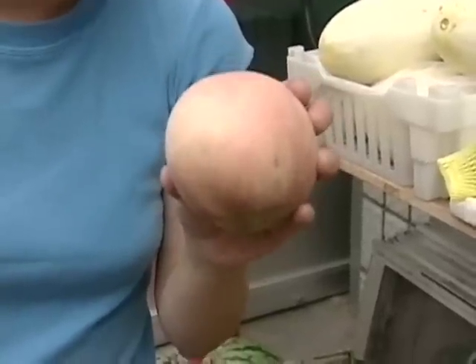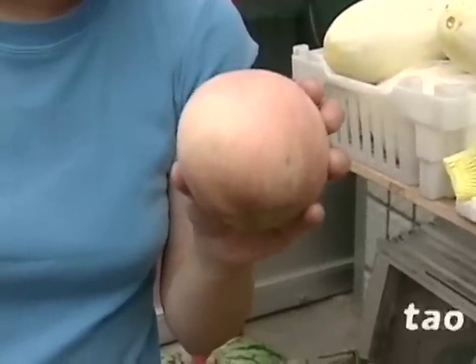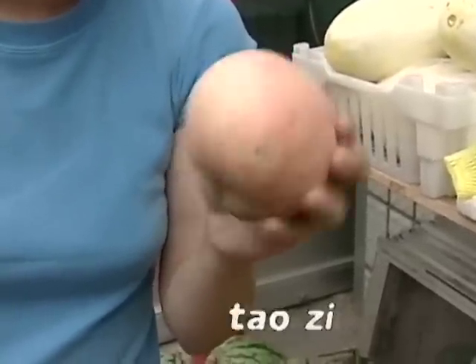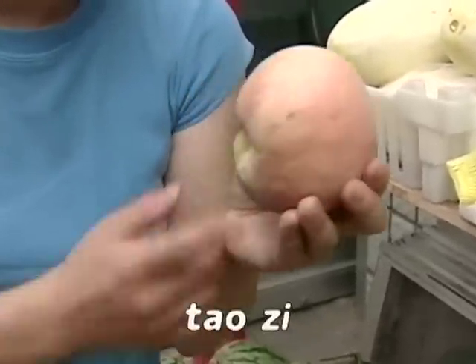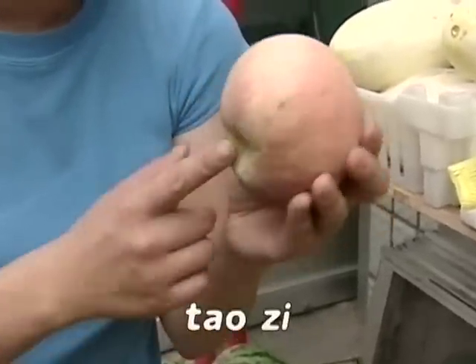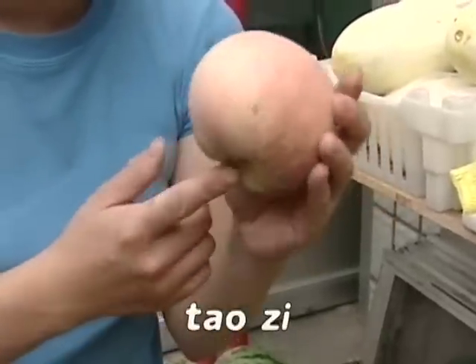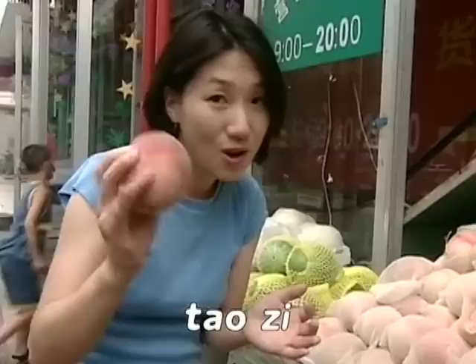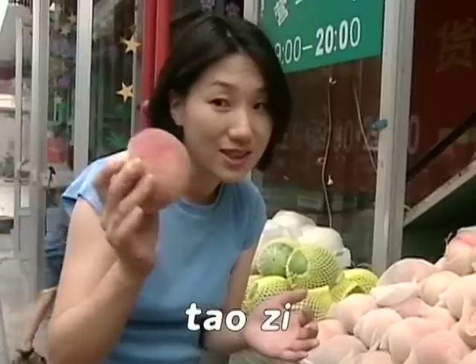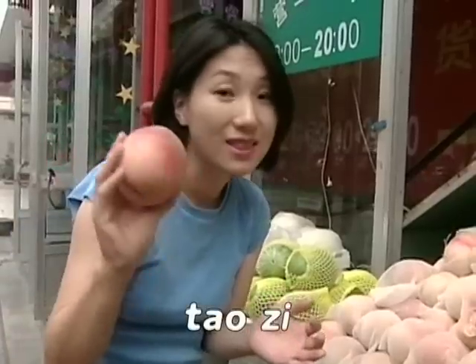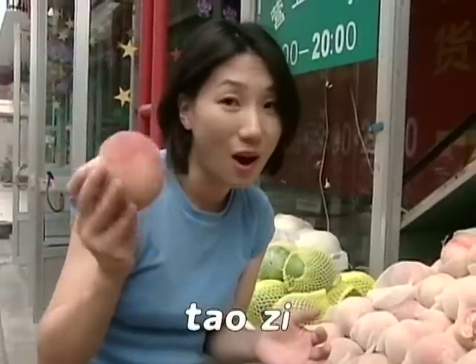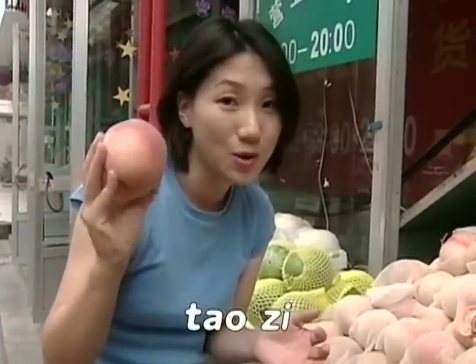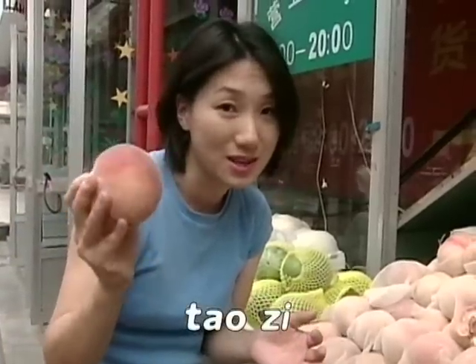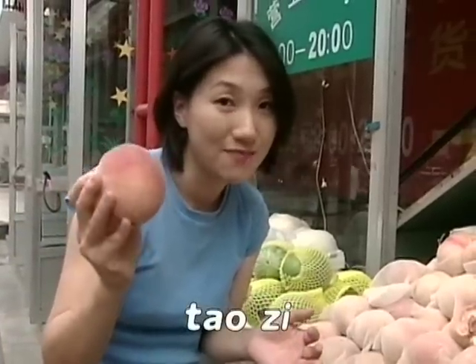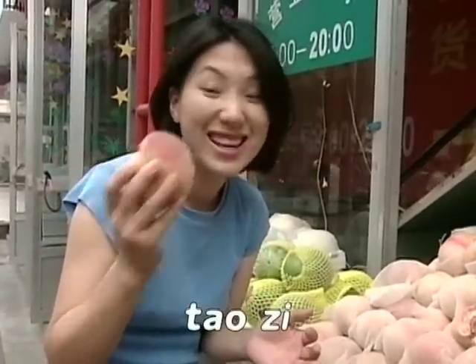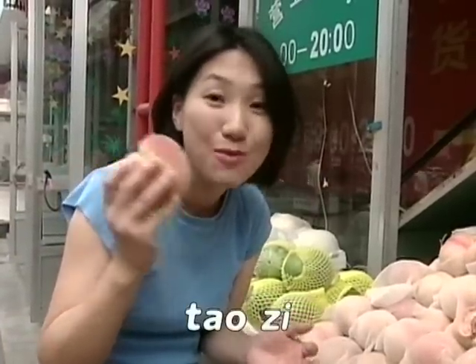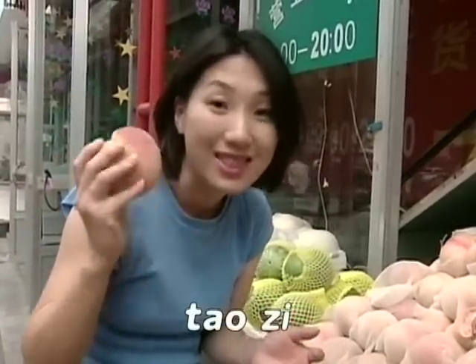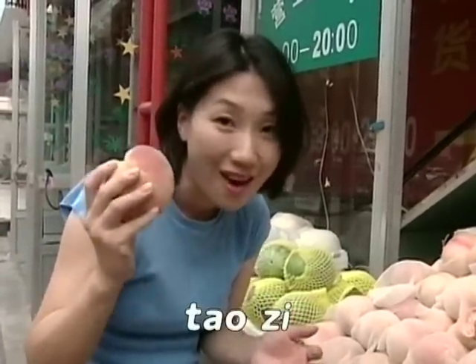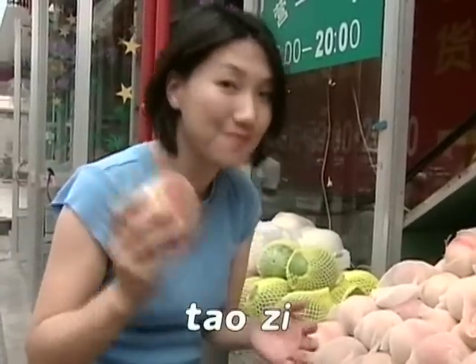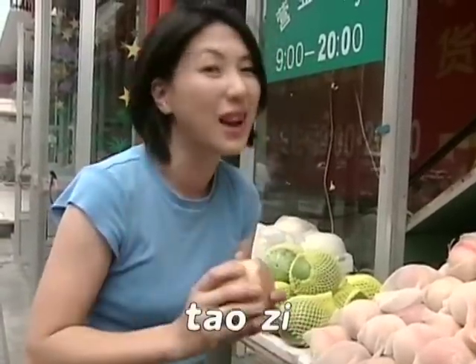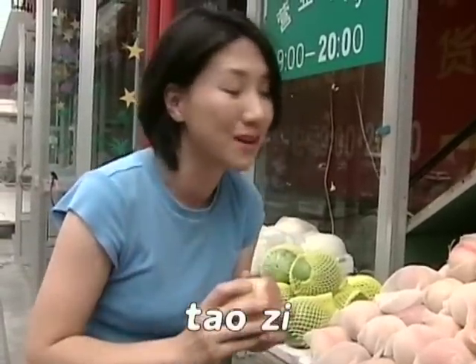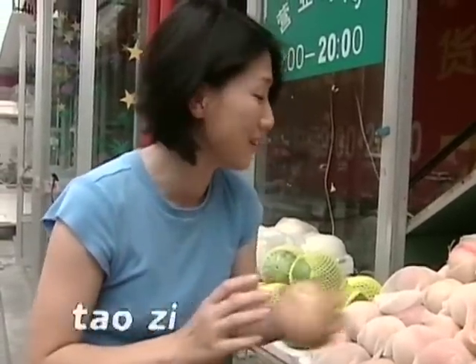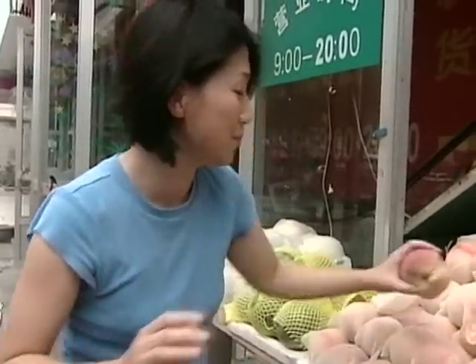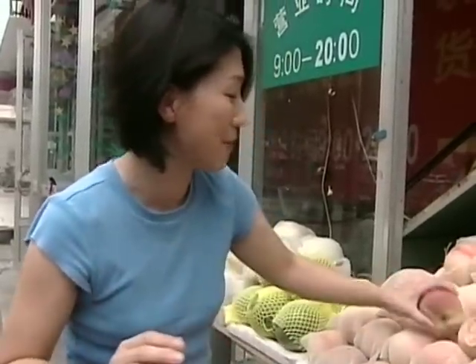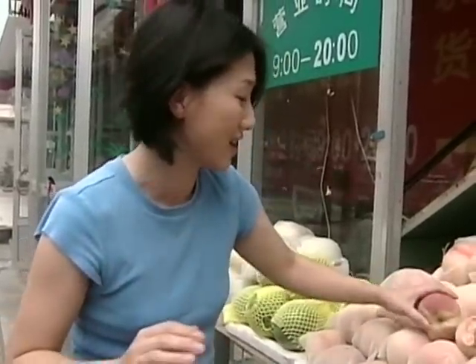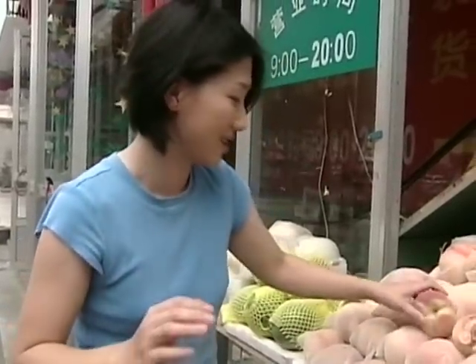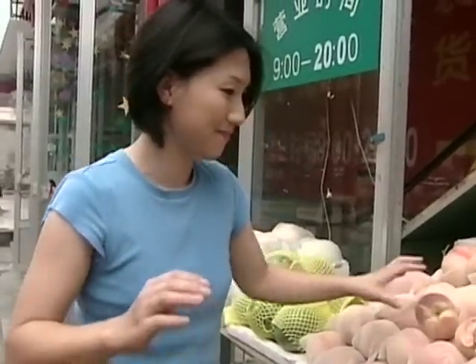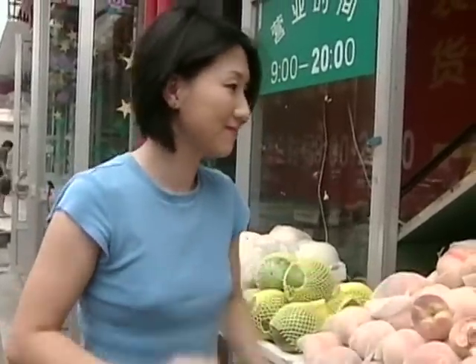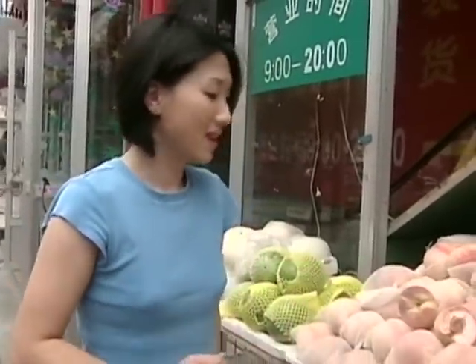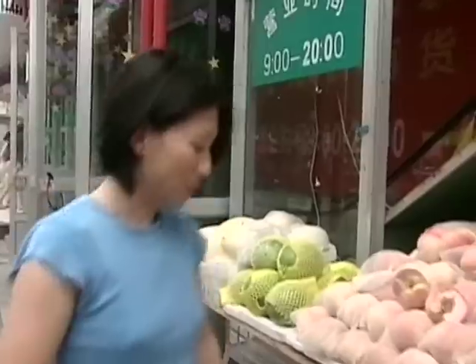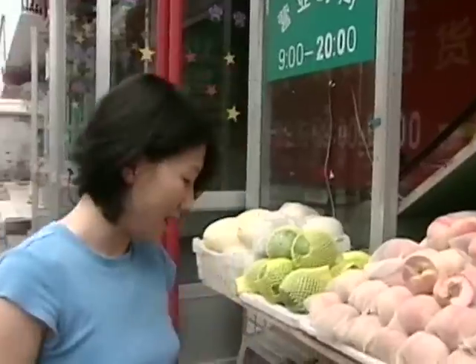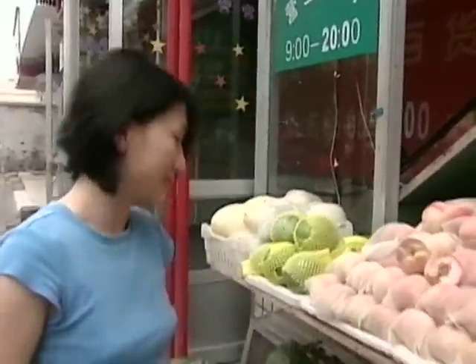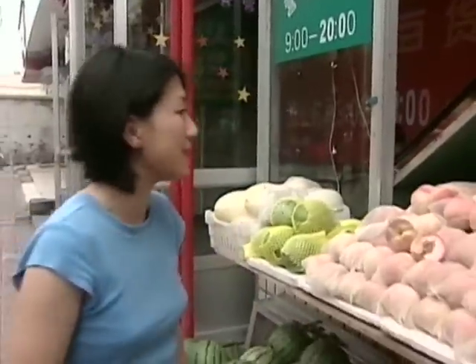It's 桃子. Look at that, 桃子. I can eat it right now, but I'm going to put it back, I think. Alright, let's see.